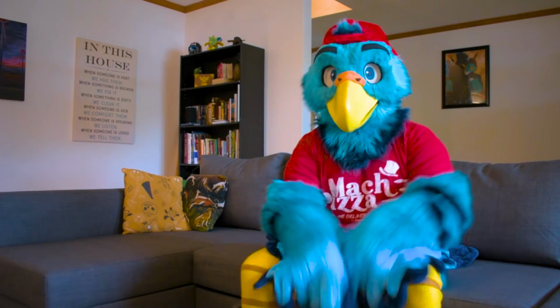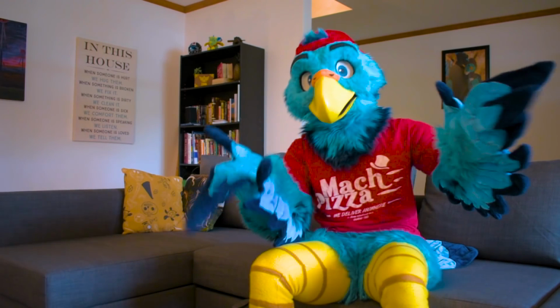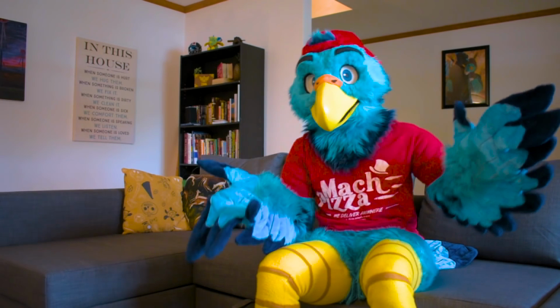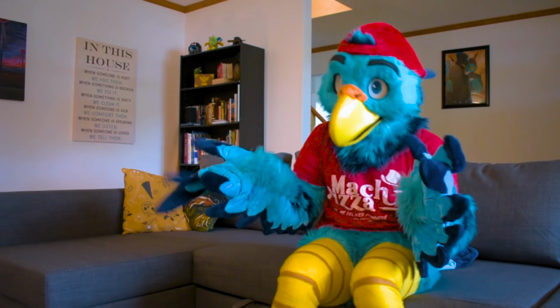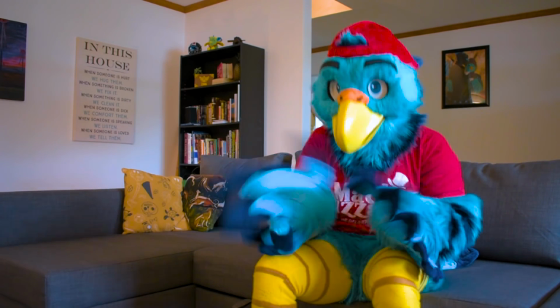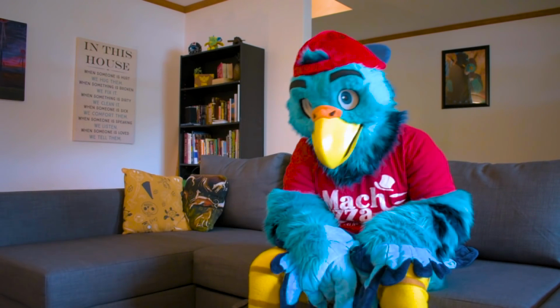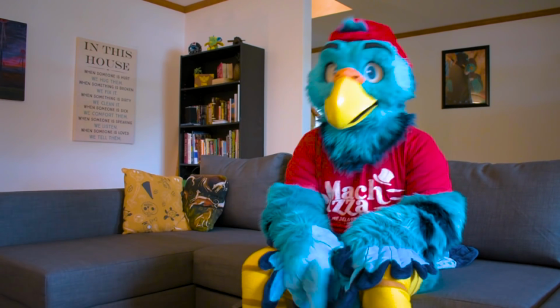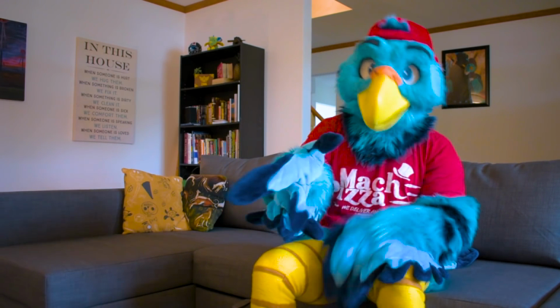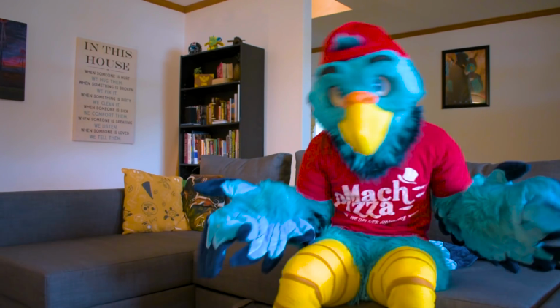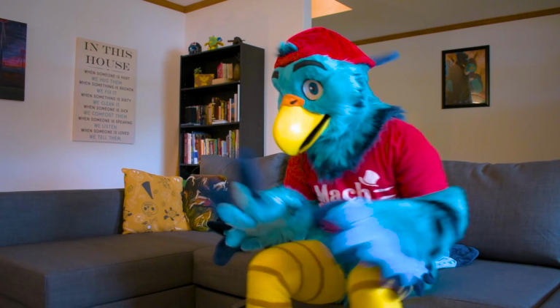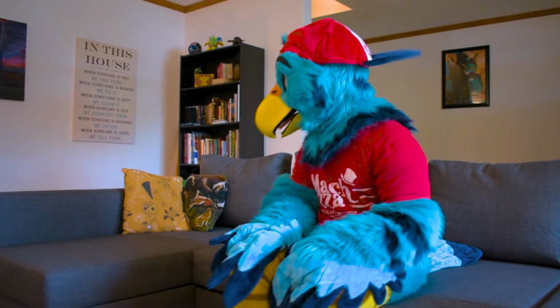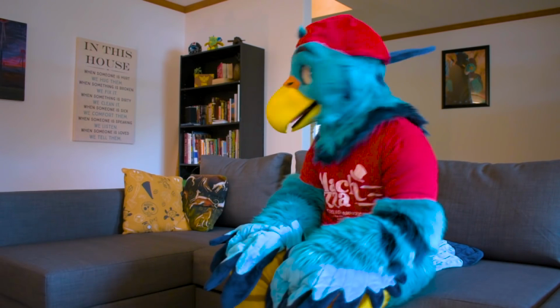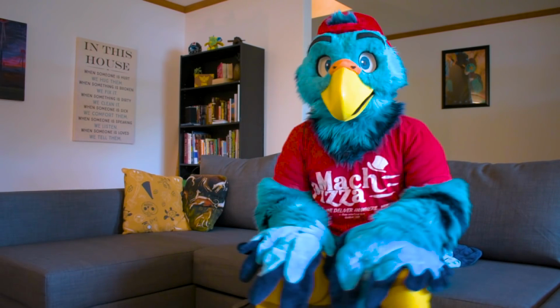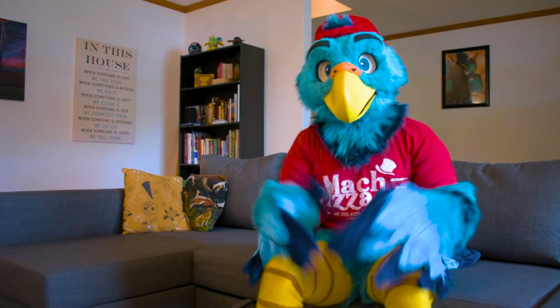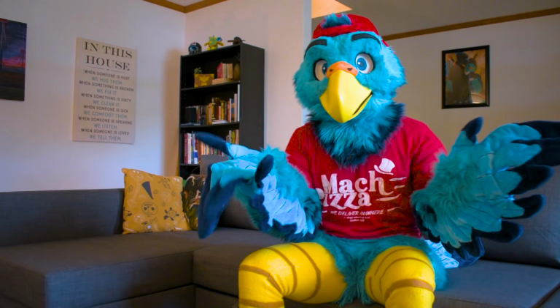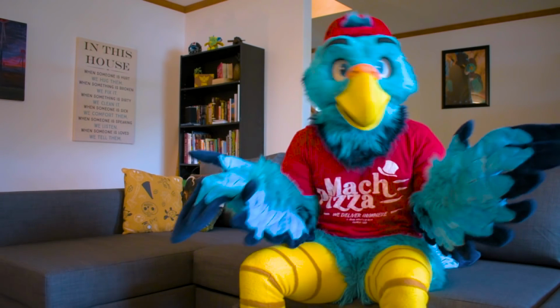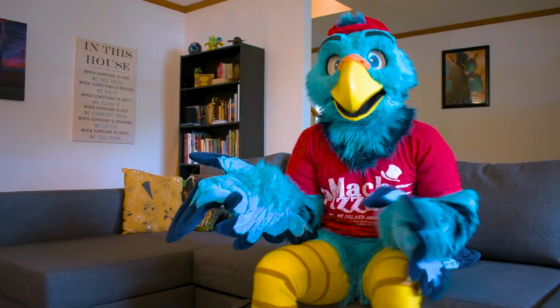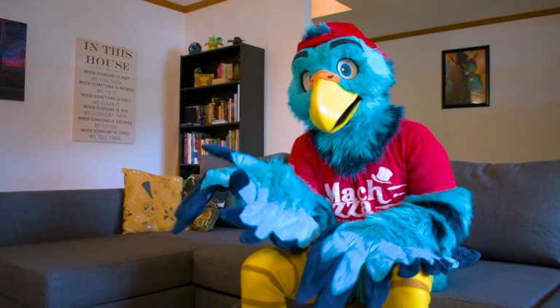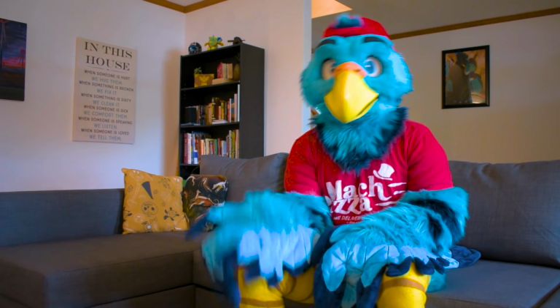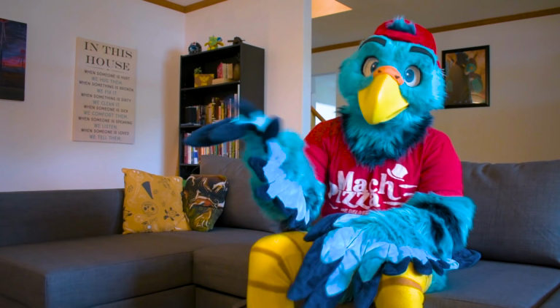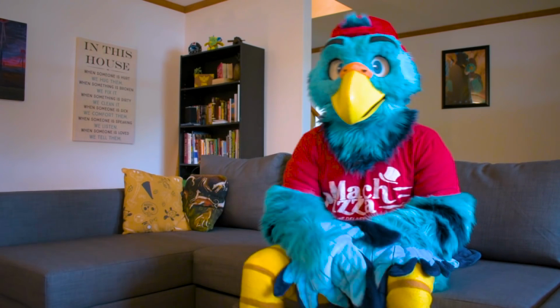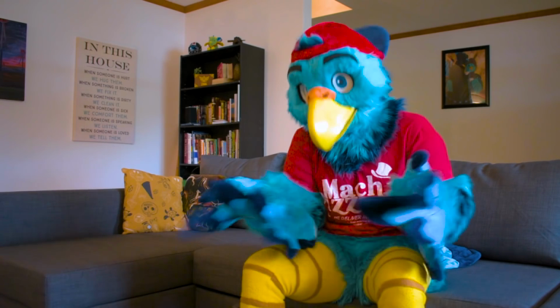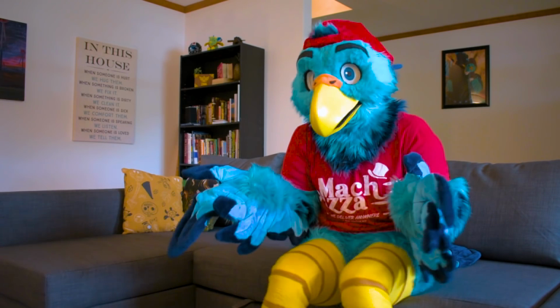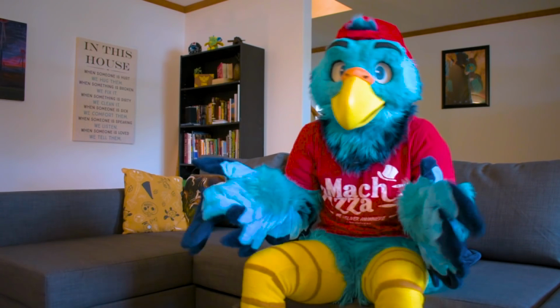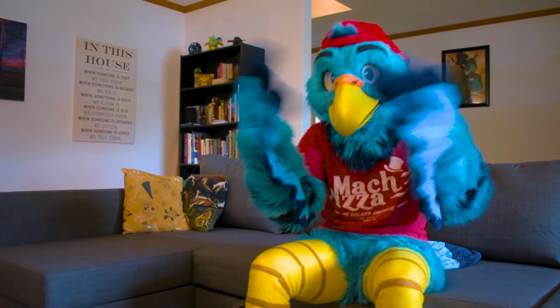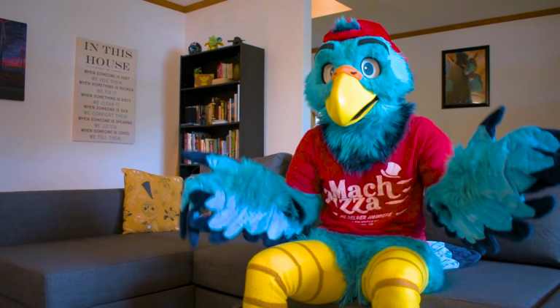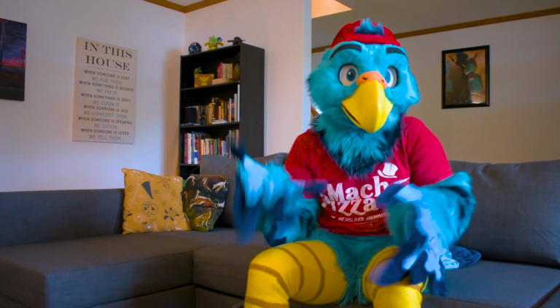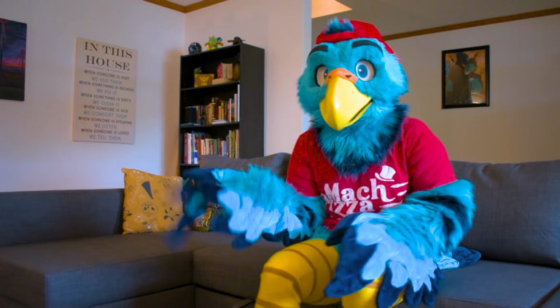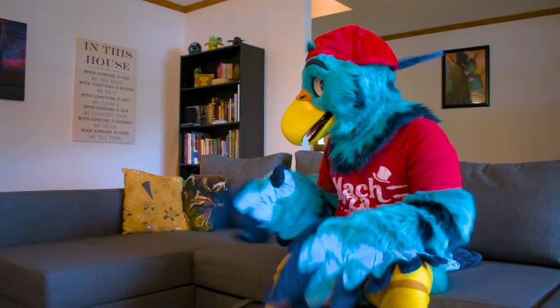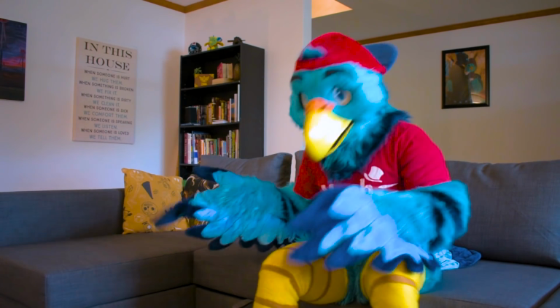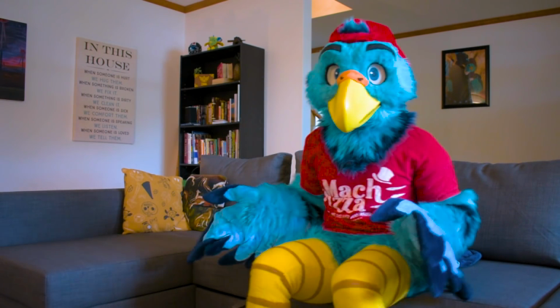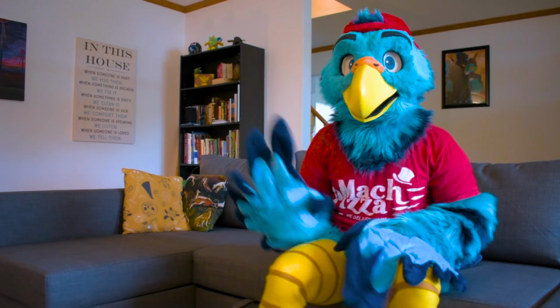So for a few days, we ate dinner on the floor, and we watched TV on the floor, and we realized we had no chairs. So Blaze and I decided that we should go to Ikea and at least just pick up a few chairs and things to sit on.